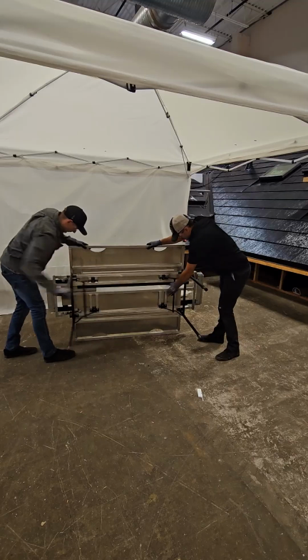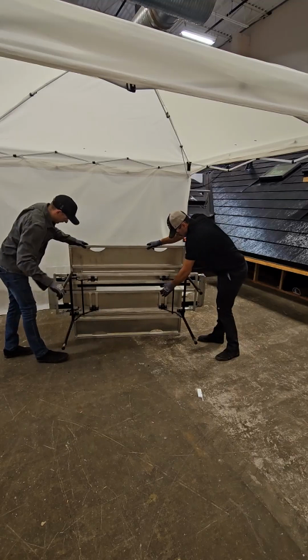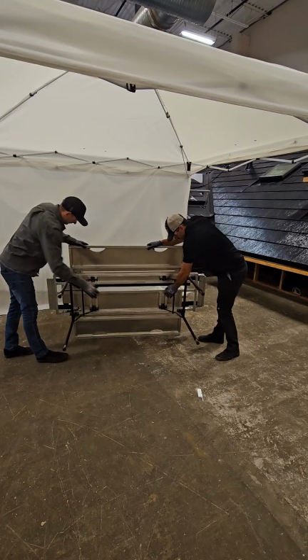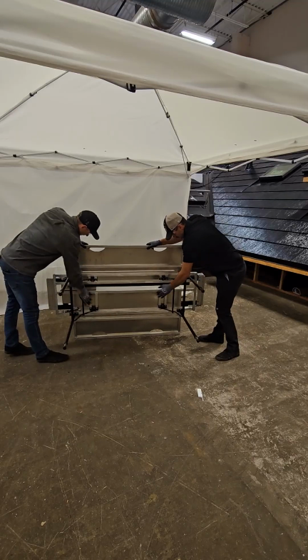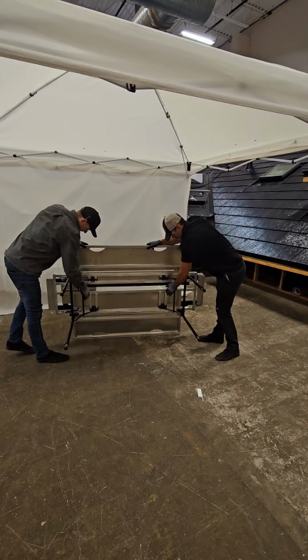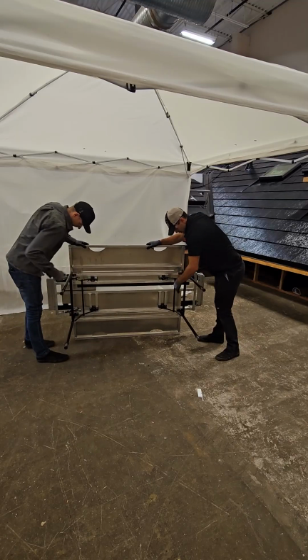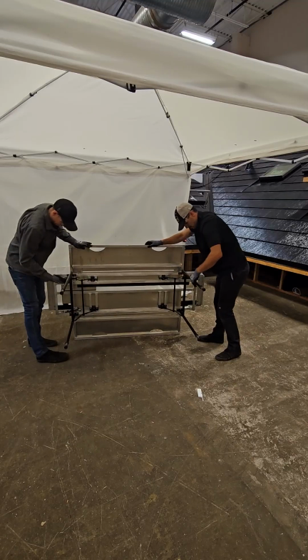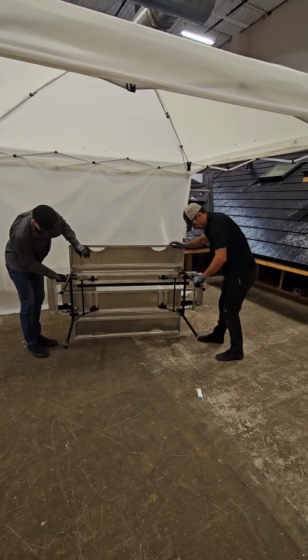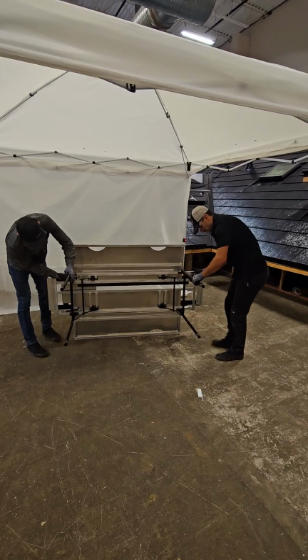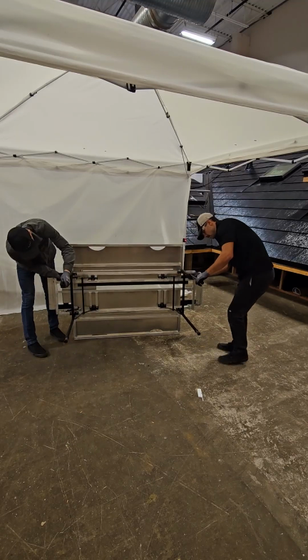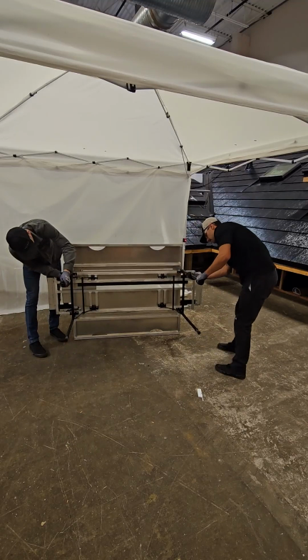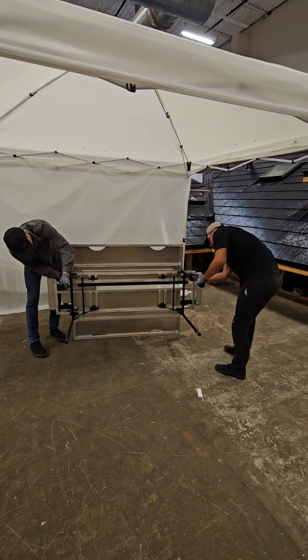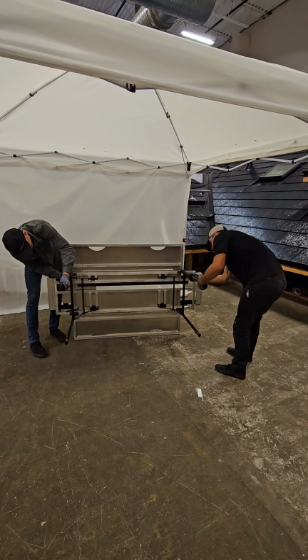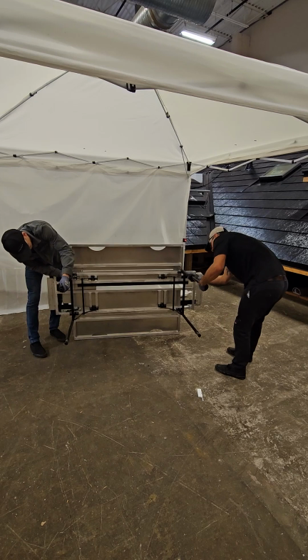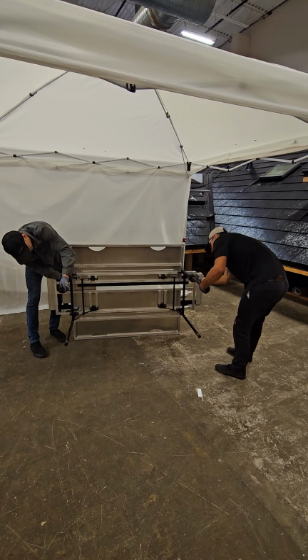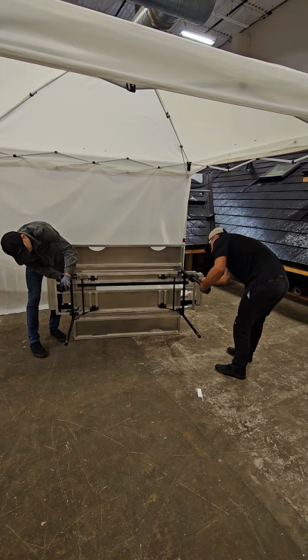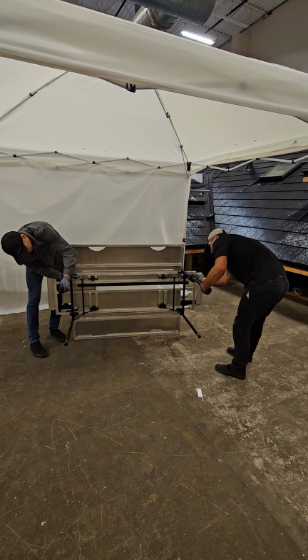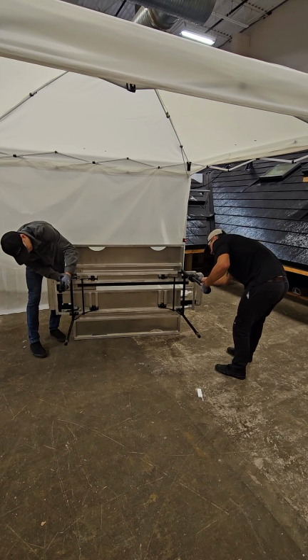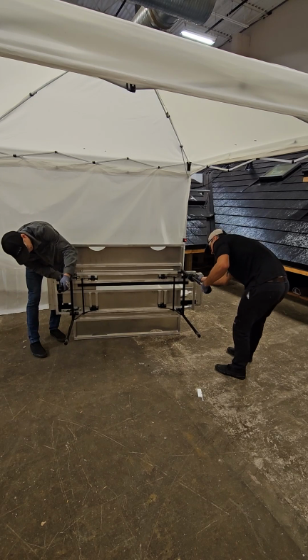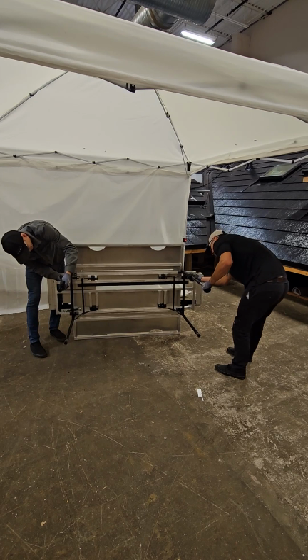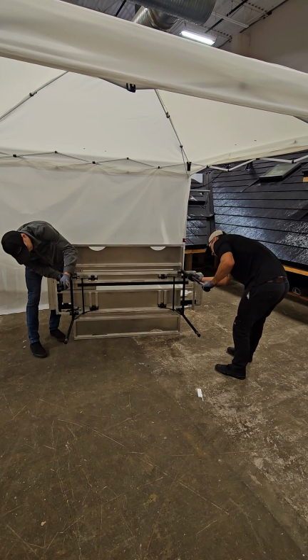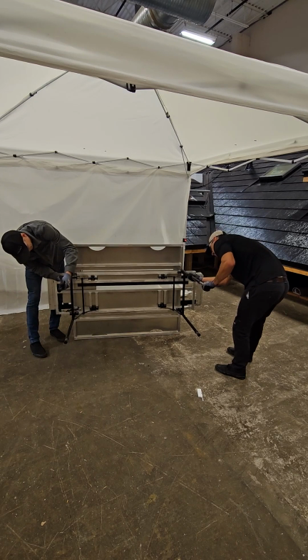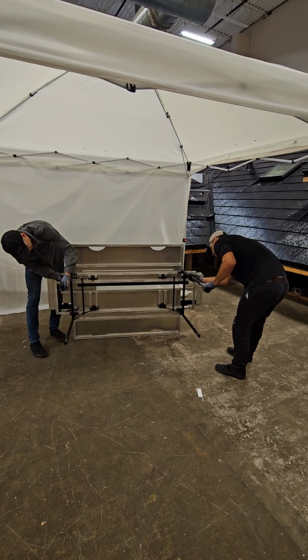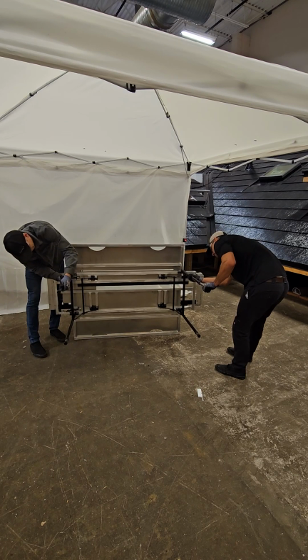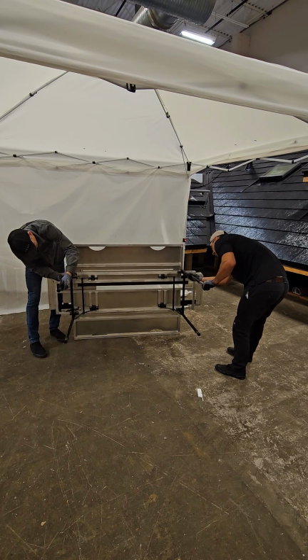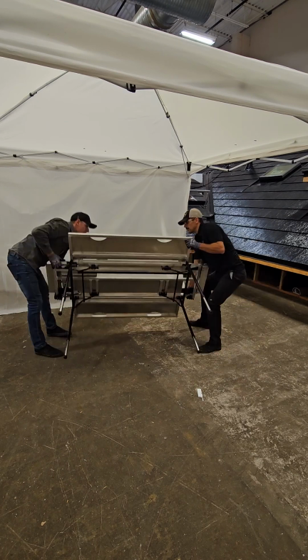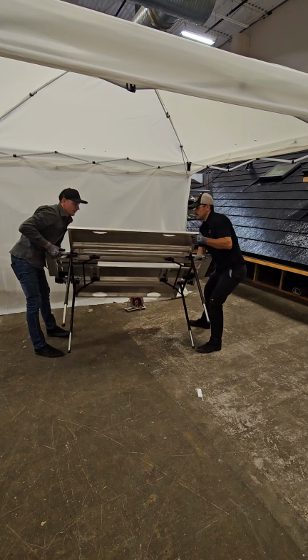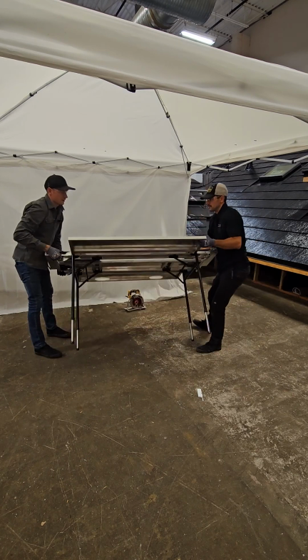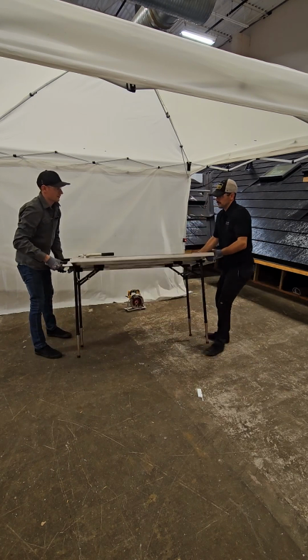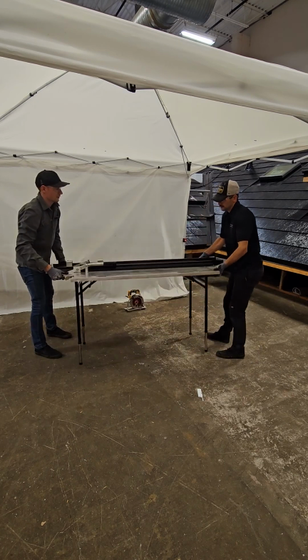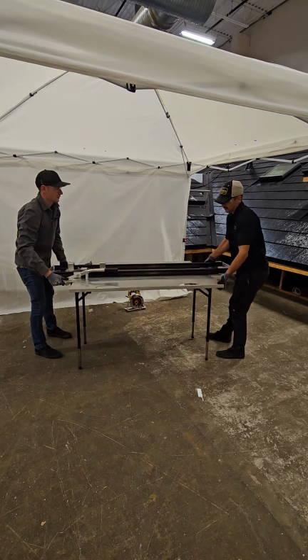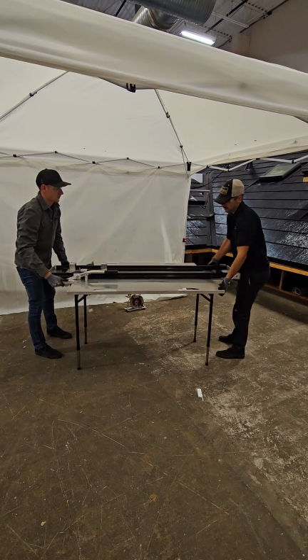First, set the legs to the height needed for level operation. If needed, the legs can be set to different heights to accommodate for varying terrain.